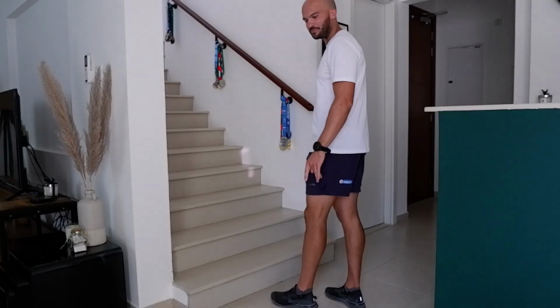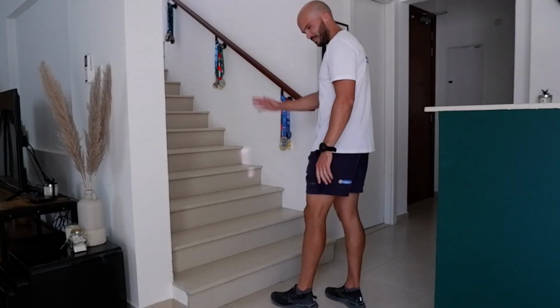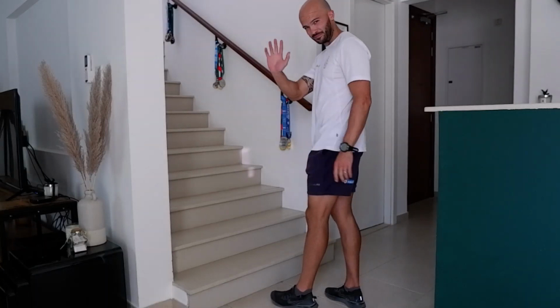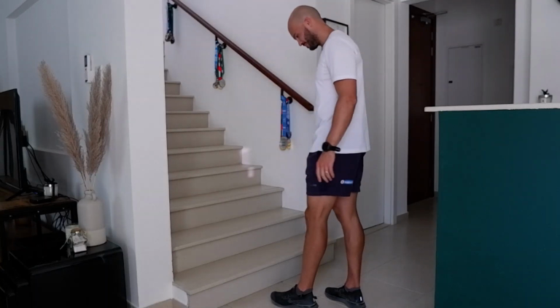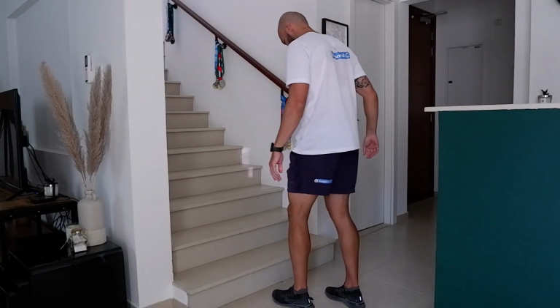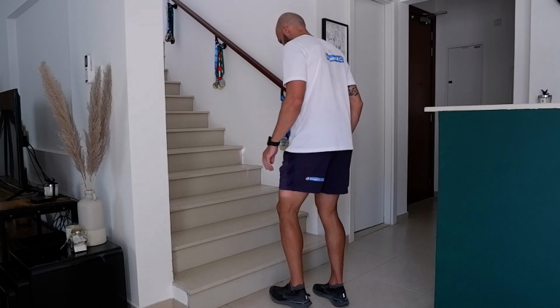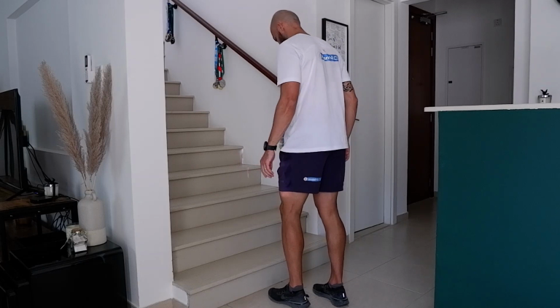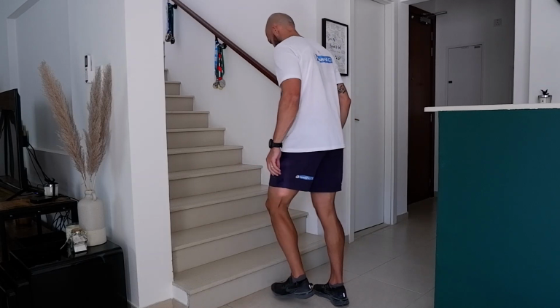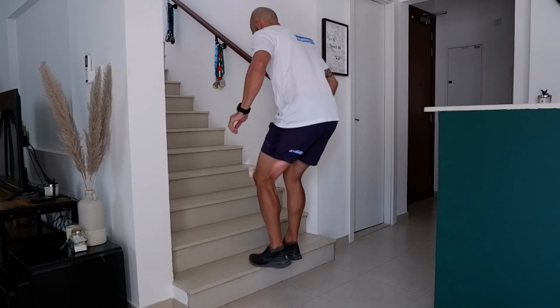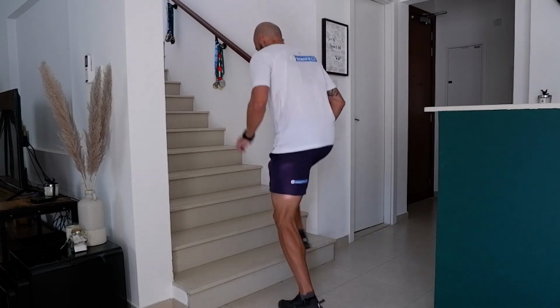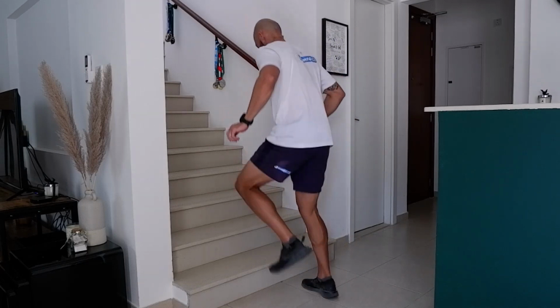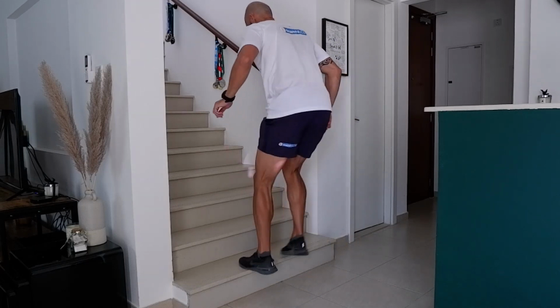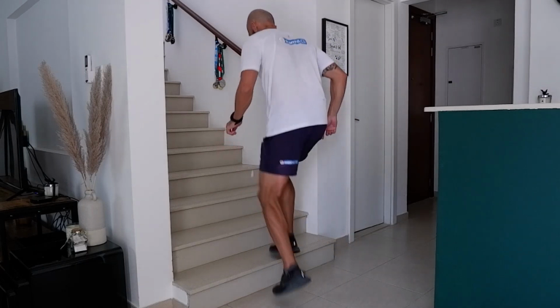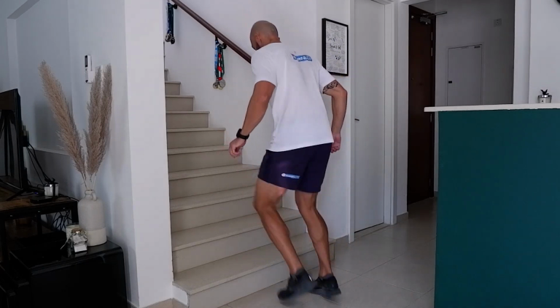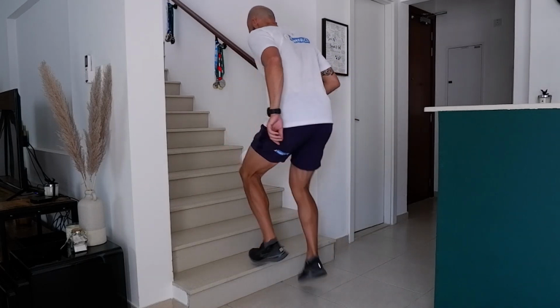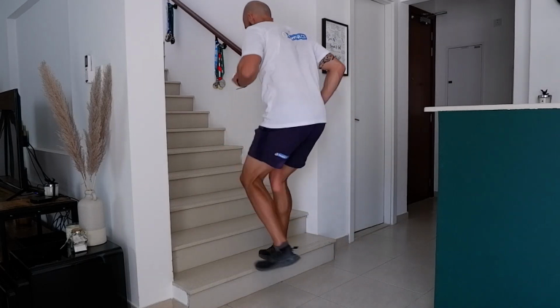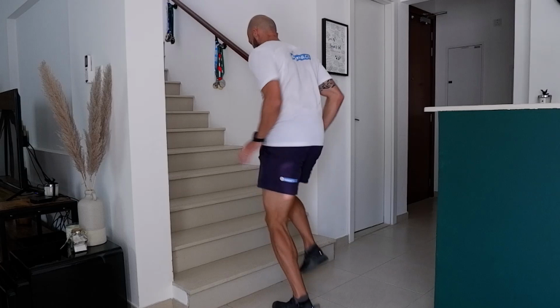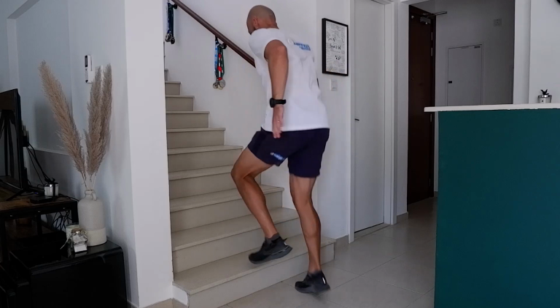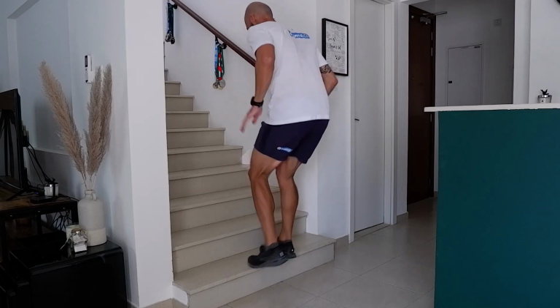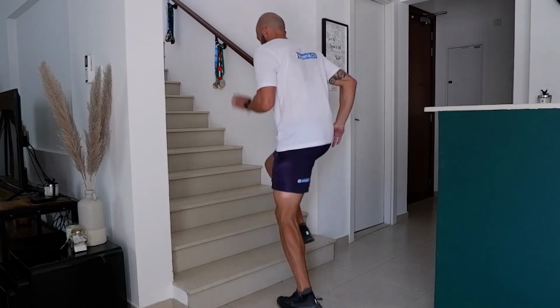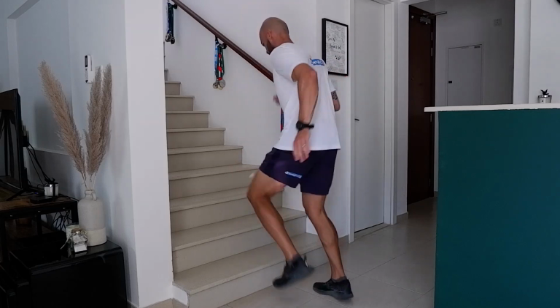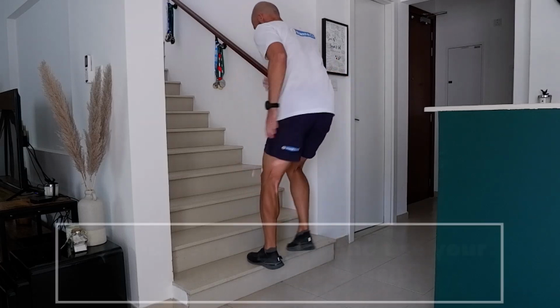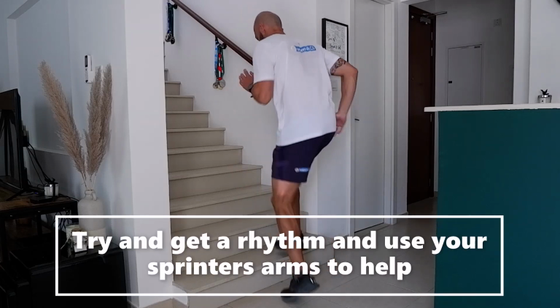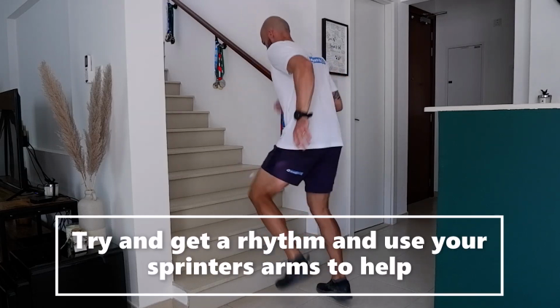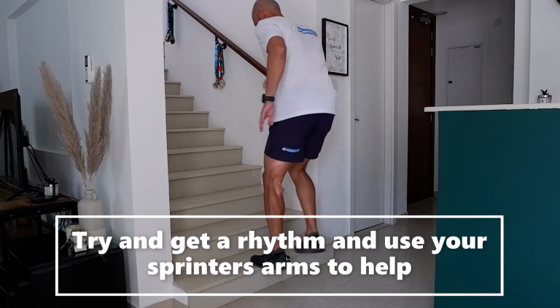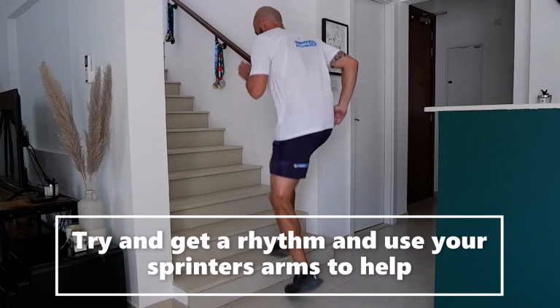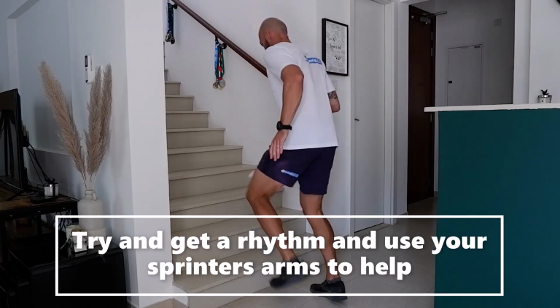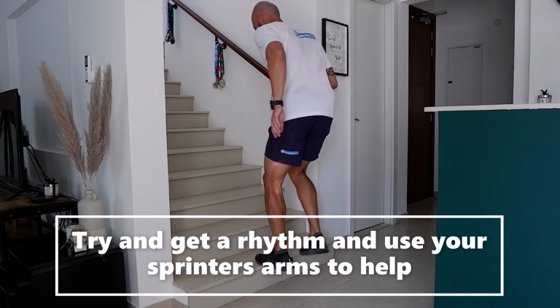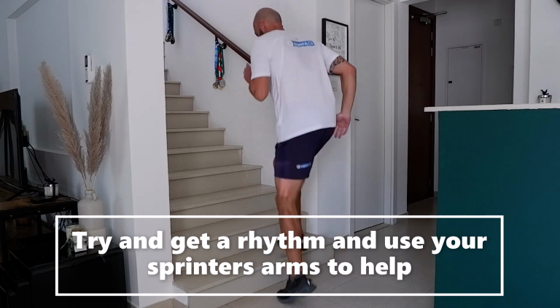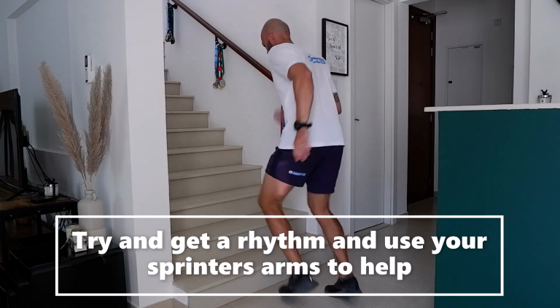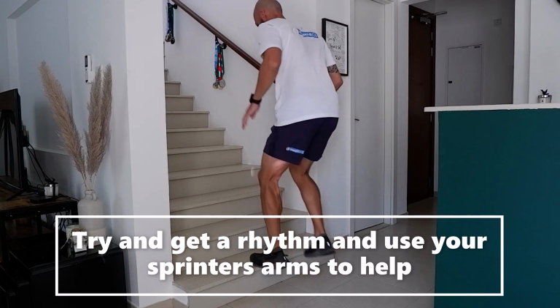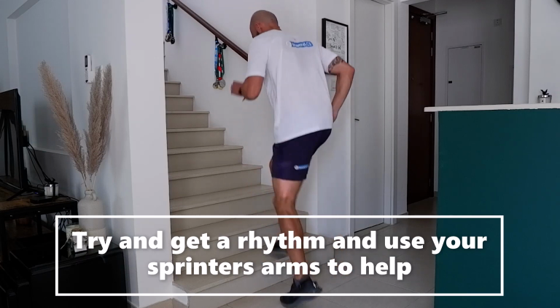Mr. Williams' attempt. Three, two, one, go. It's all about maintaining rhythm. Mr. Williams using his arms for balance and timing.